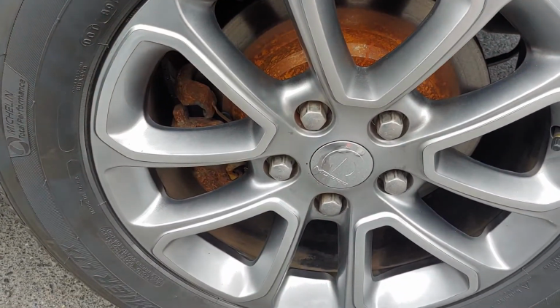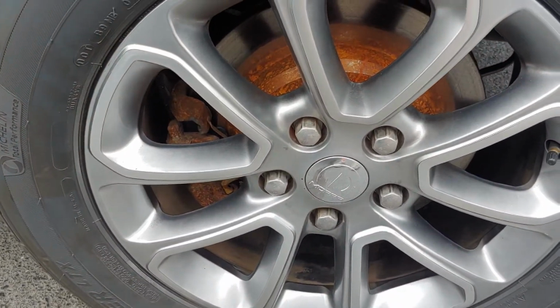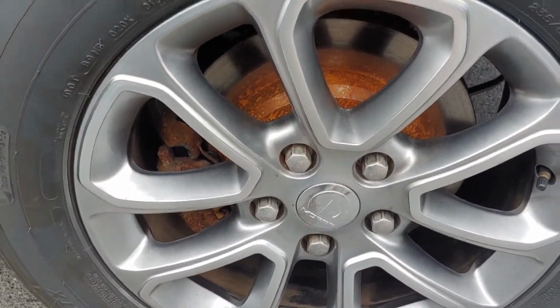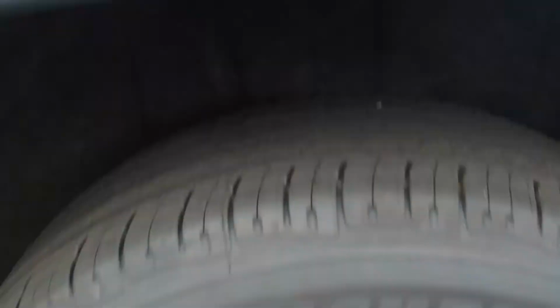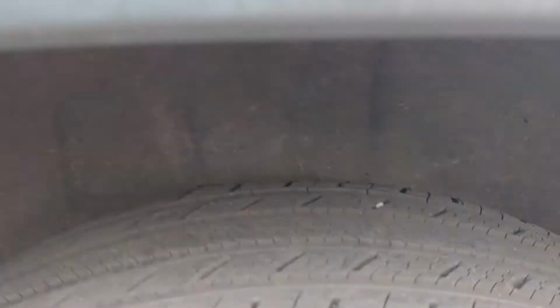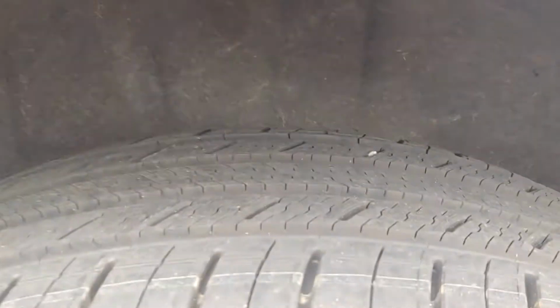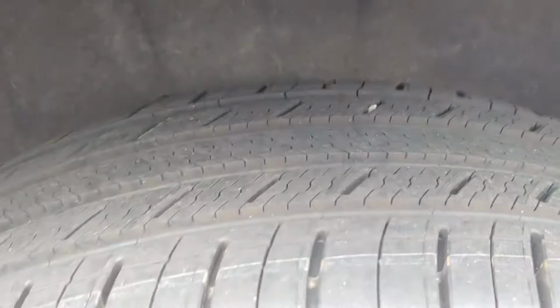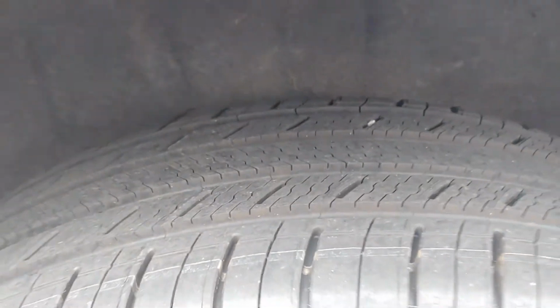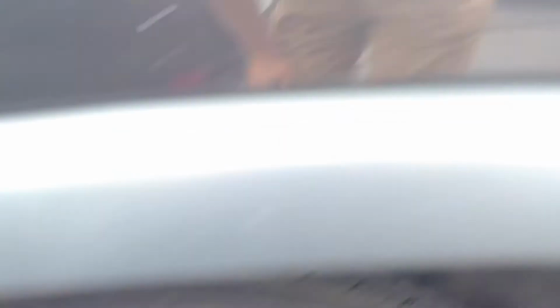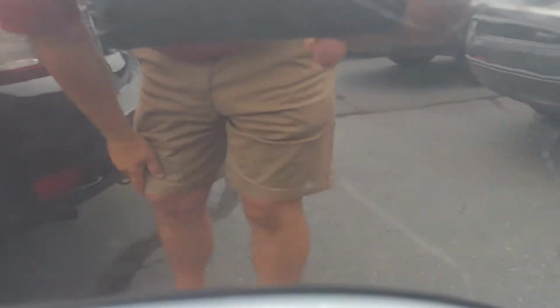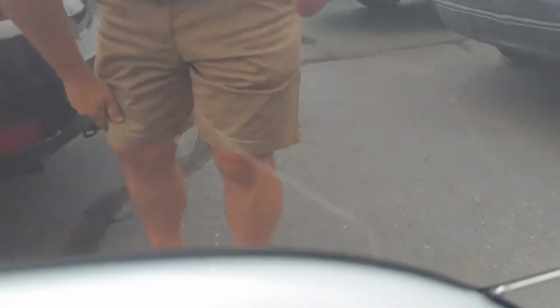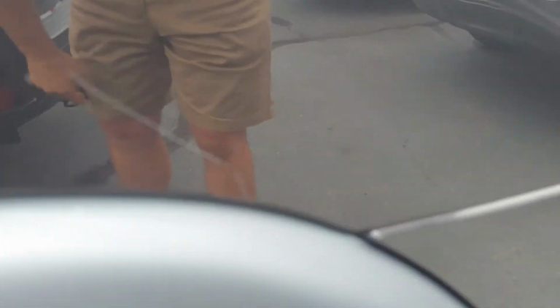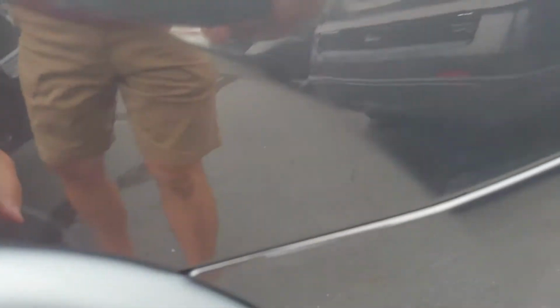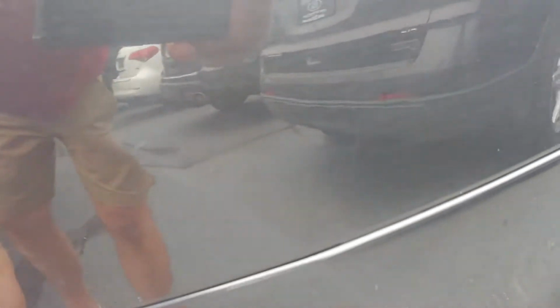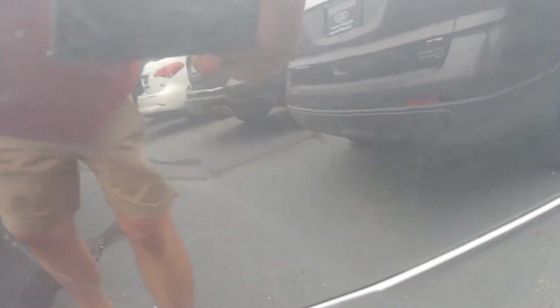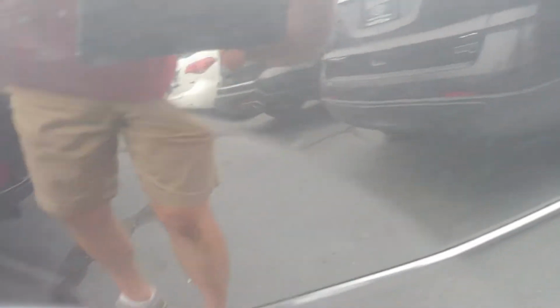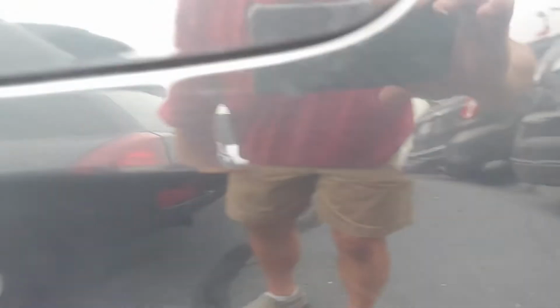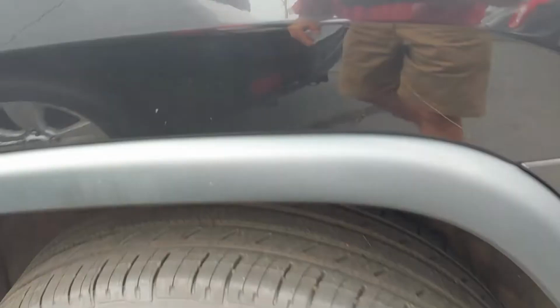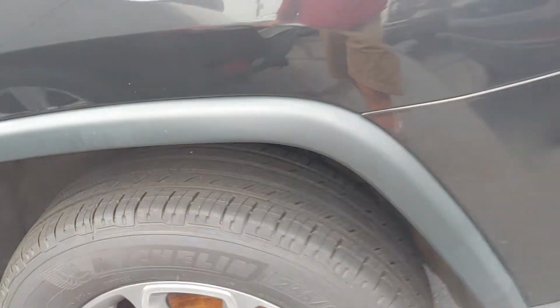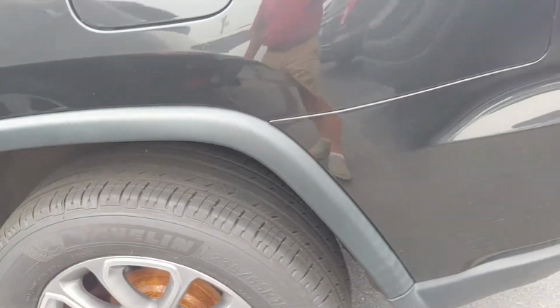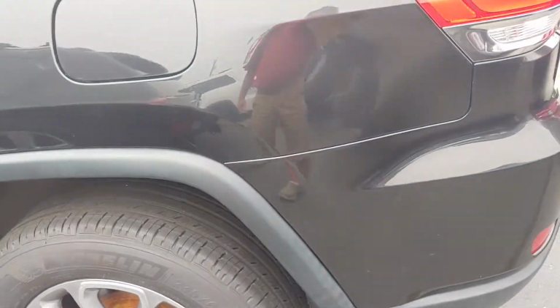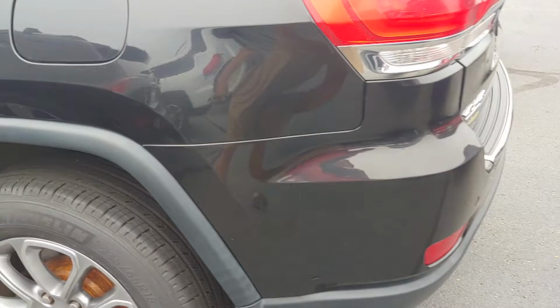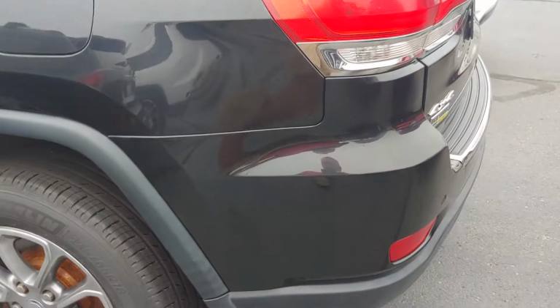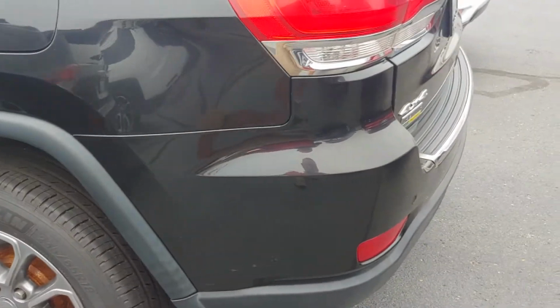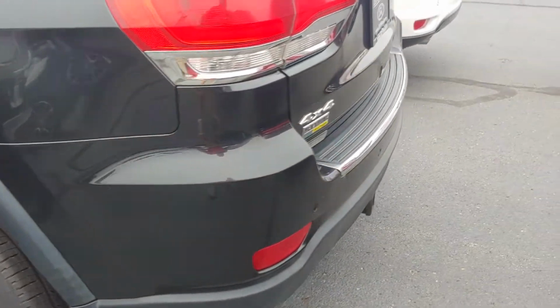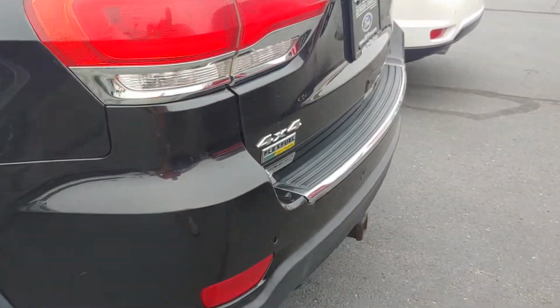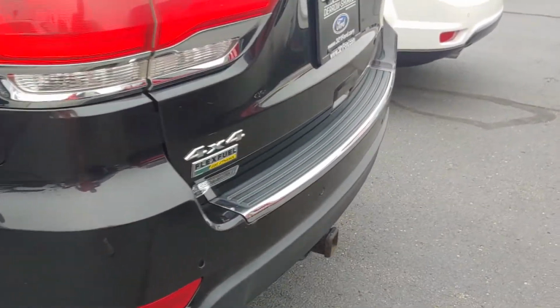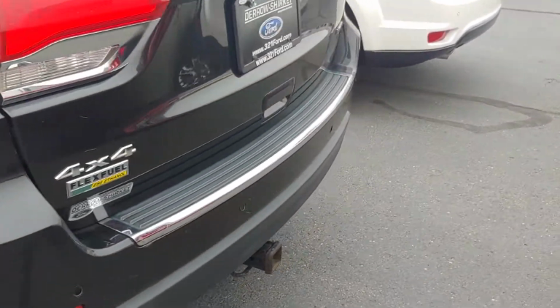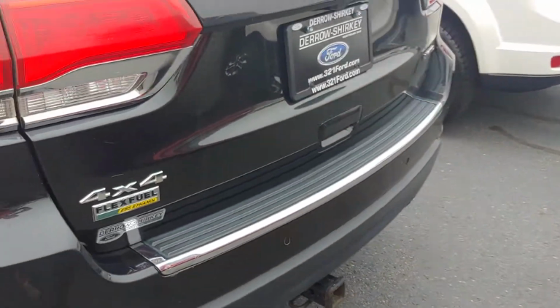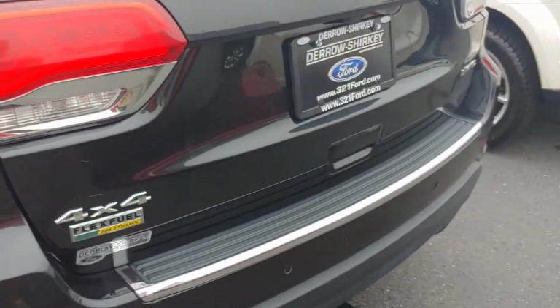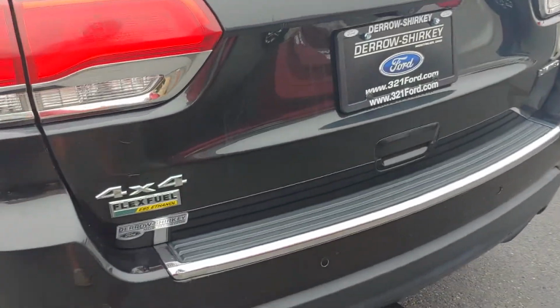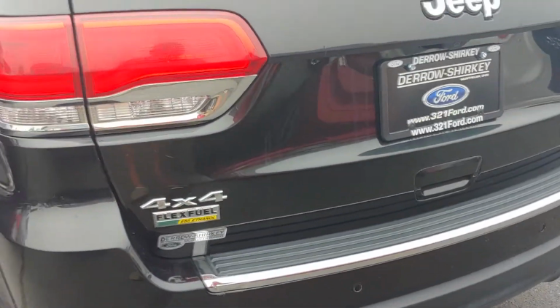Rims, tires. I think that can be buffed out — black and seven years old, so you're gonna see a few little scratches.